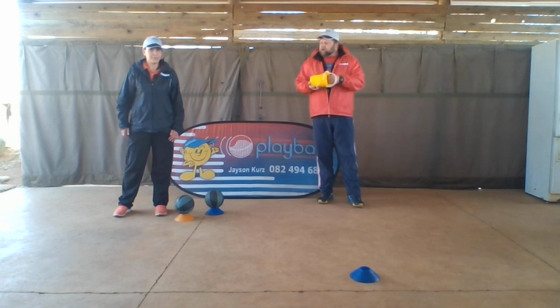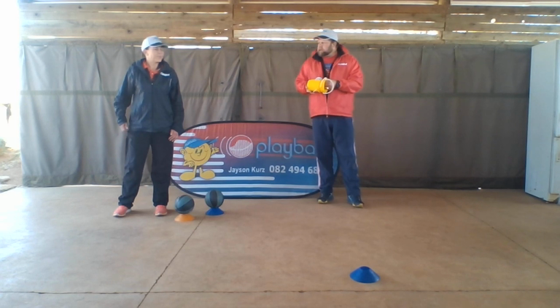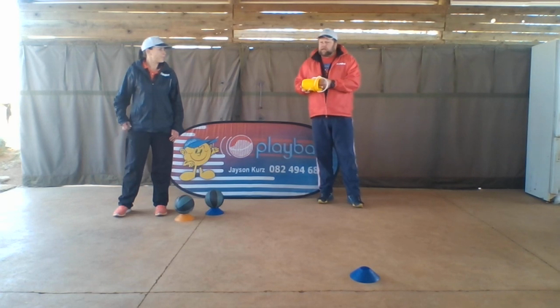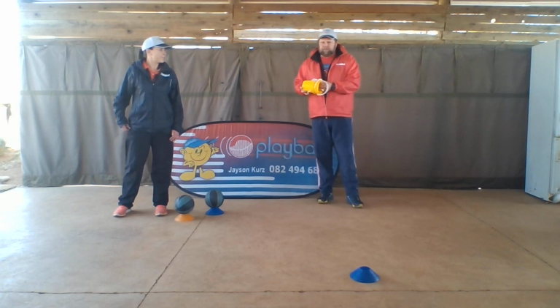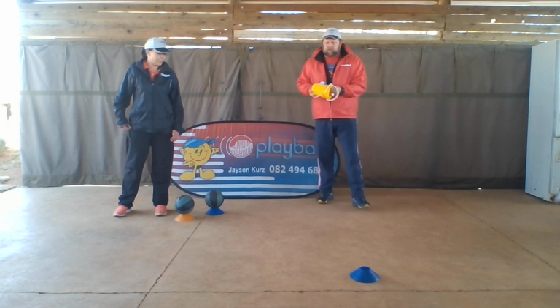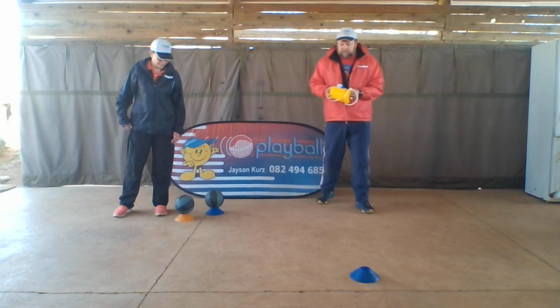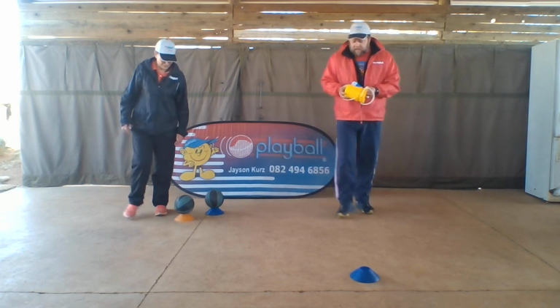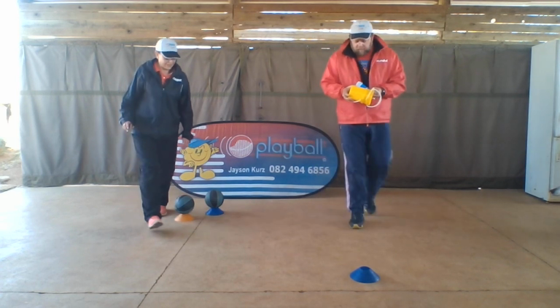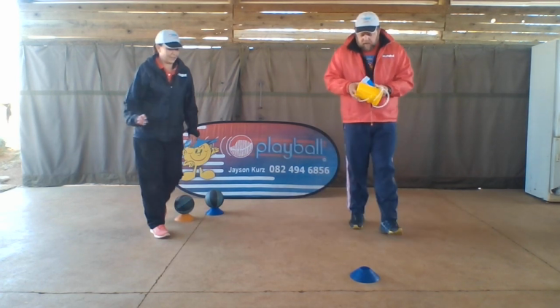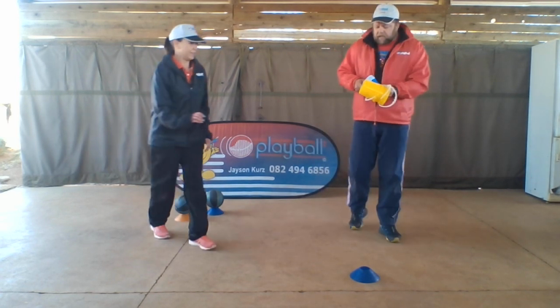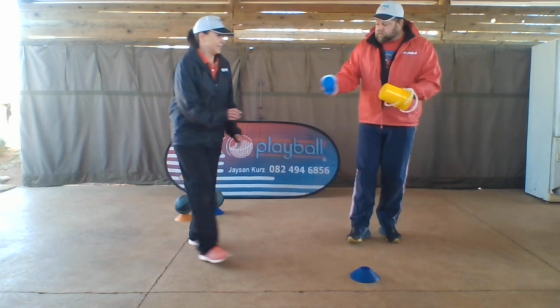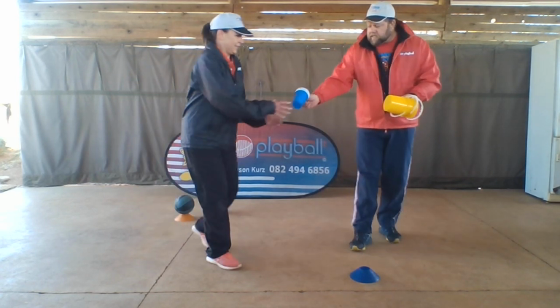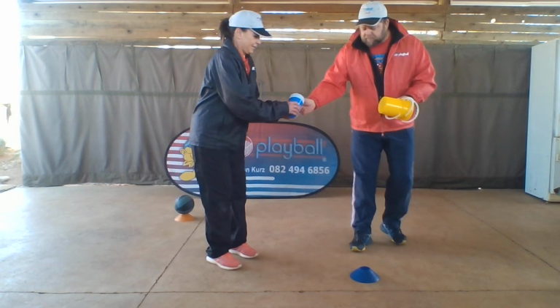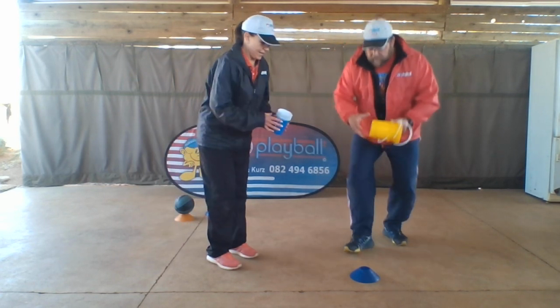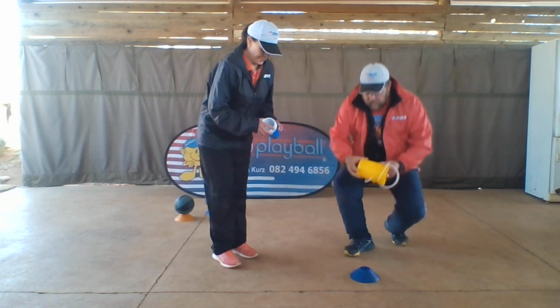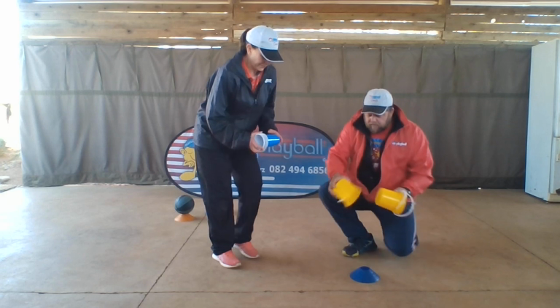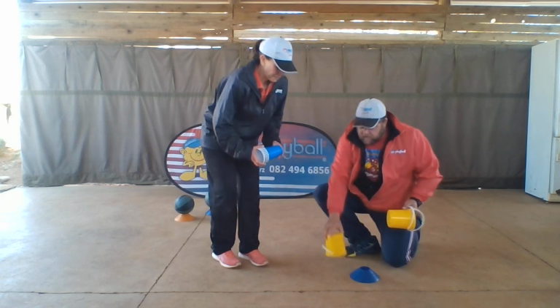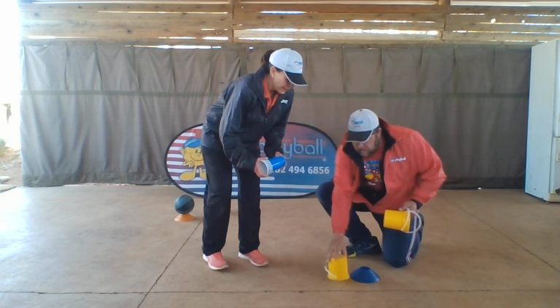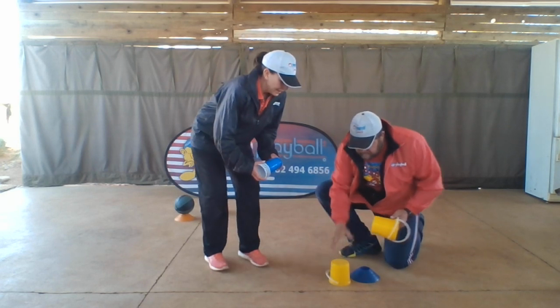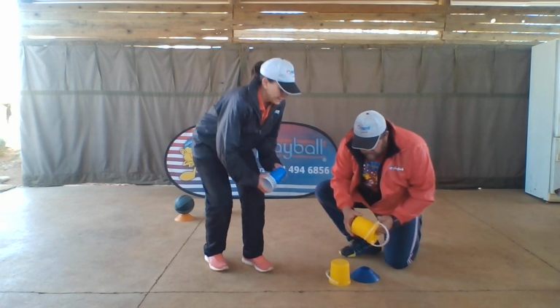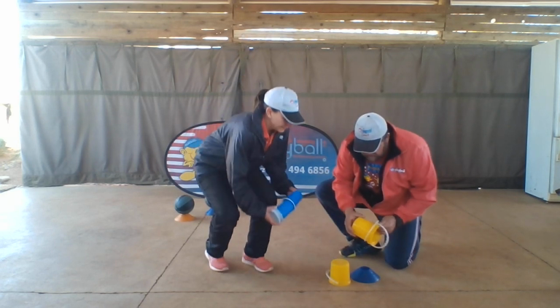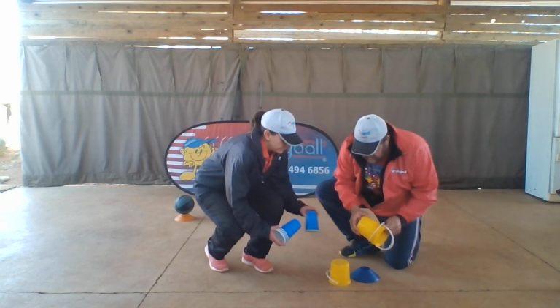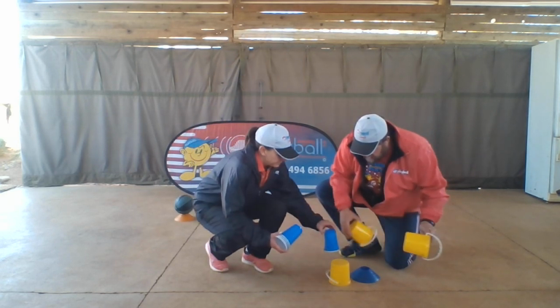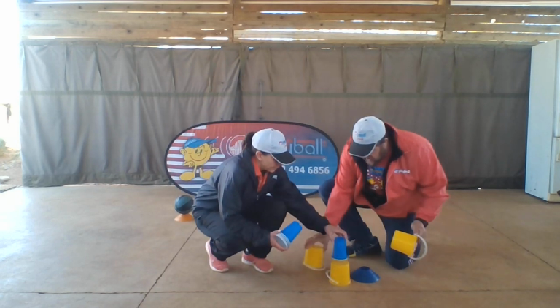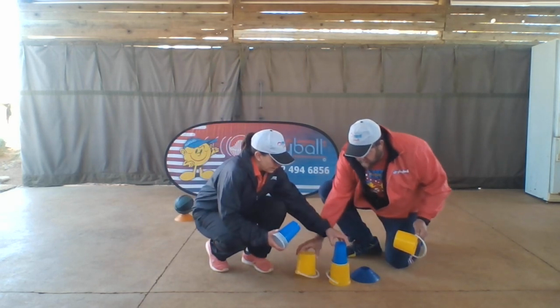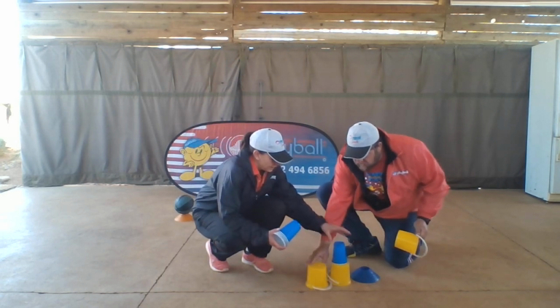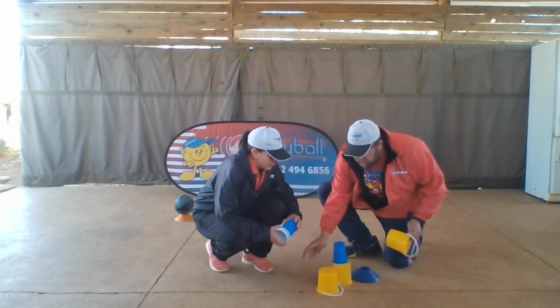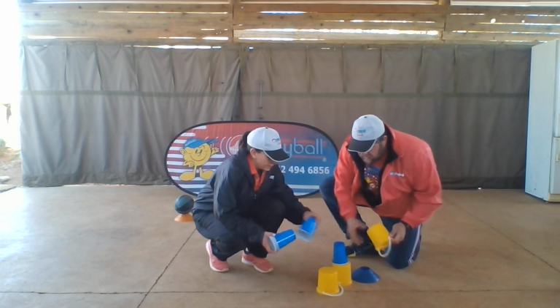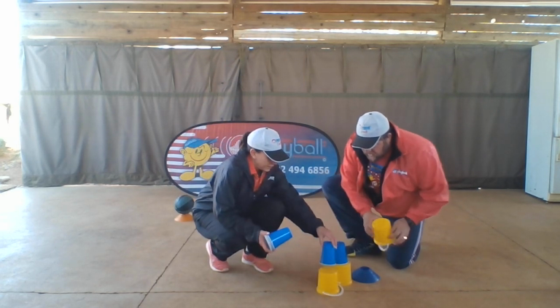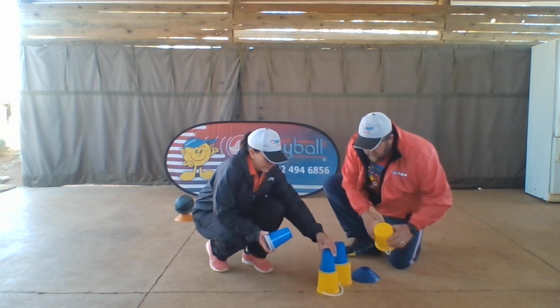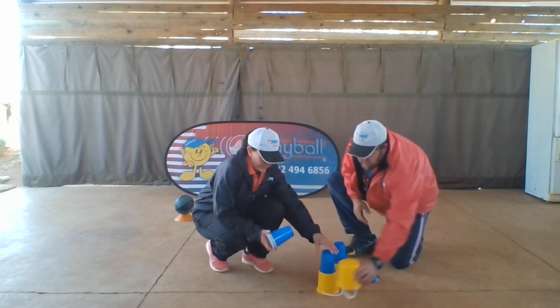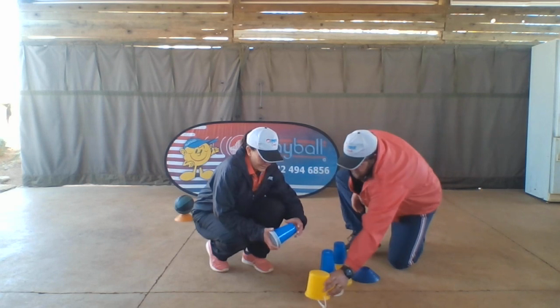We've got buckets here and cups, so I want Tracy to come help. I'll give the cups to Tracy. I'm going to build the tower — that one on top, and that one on top.